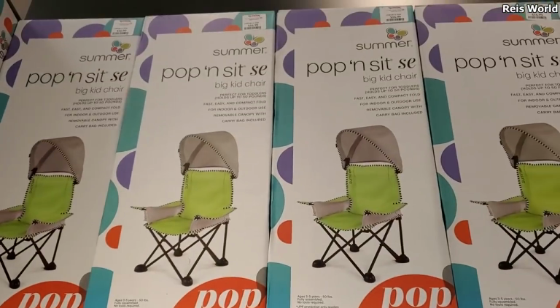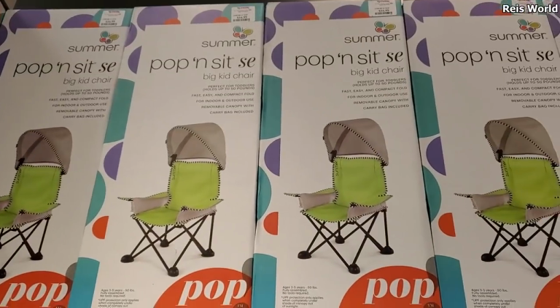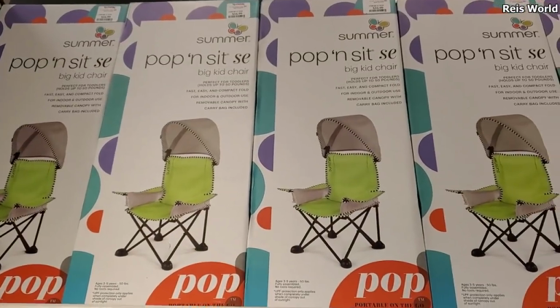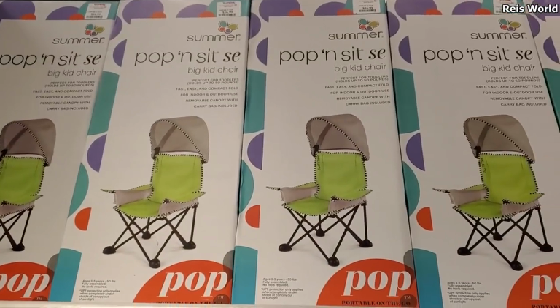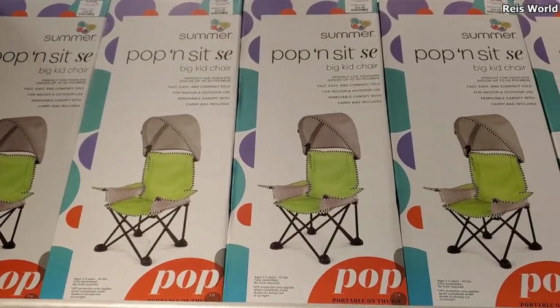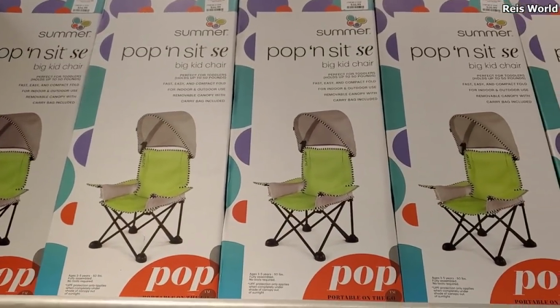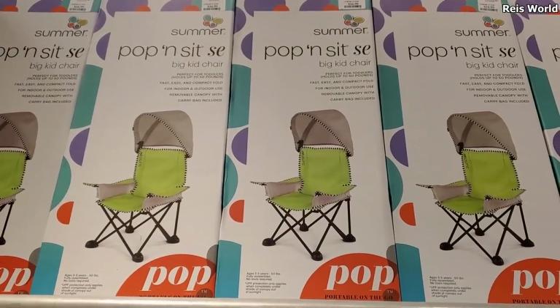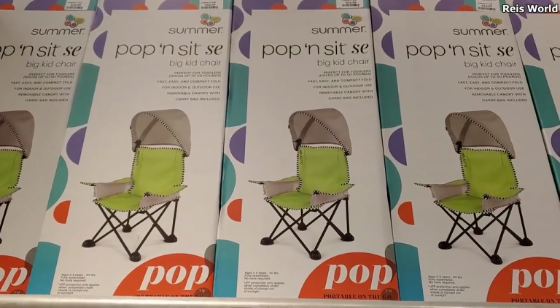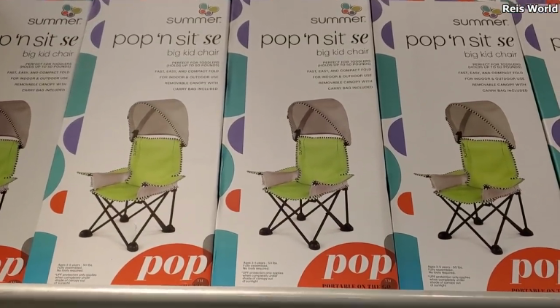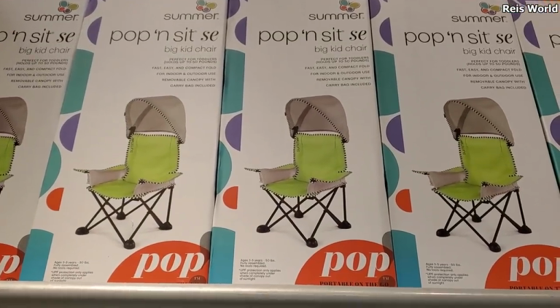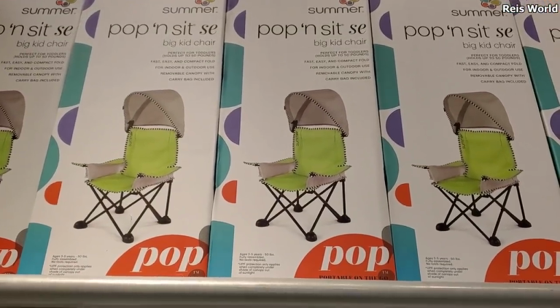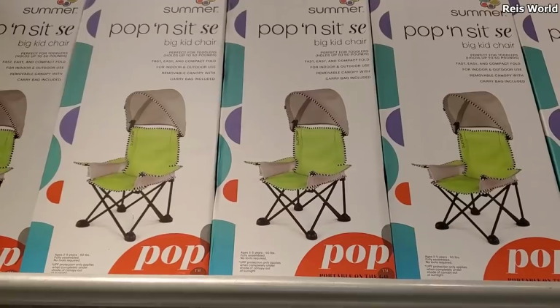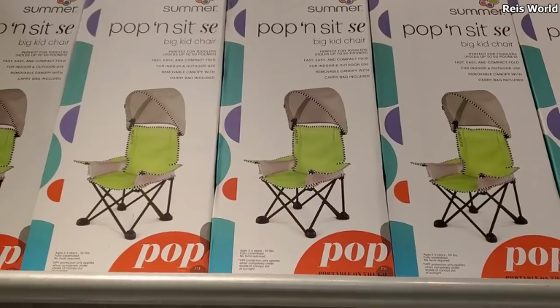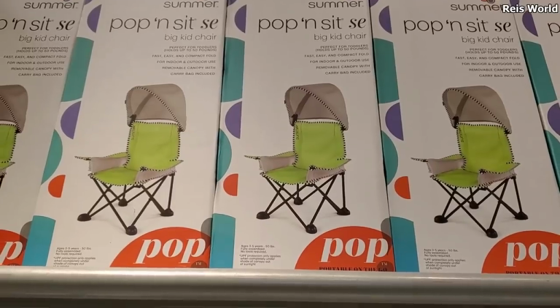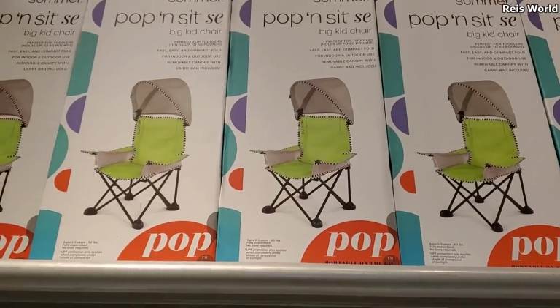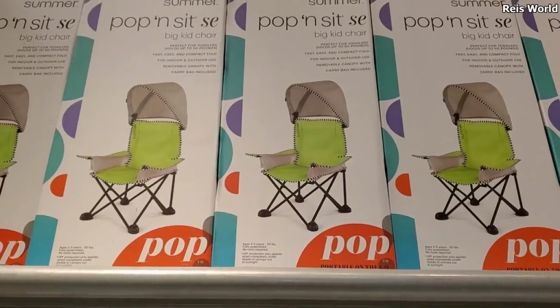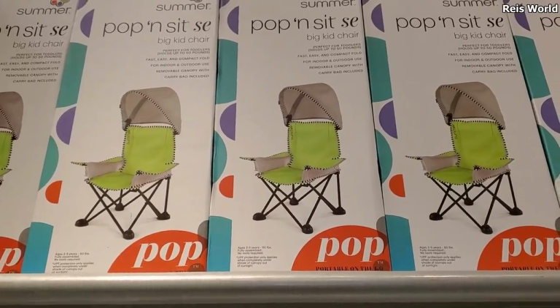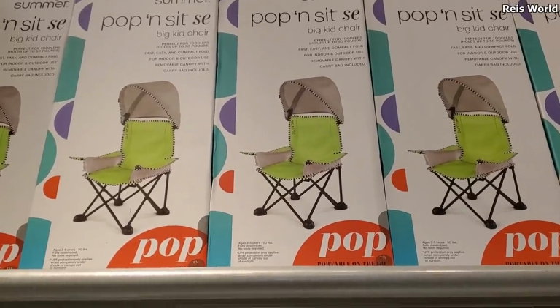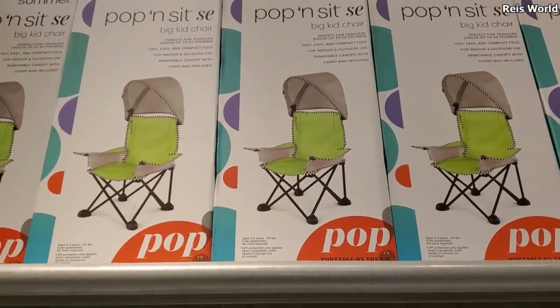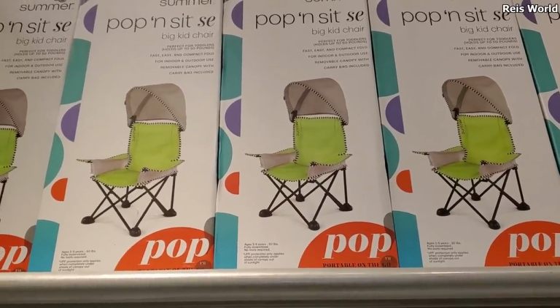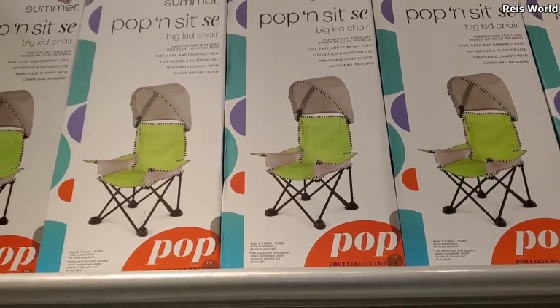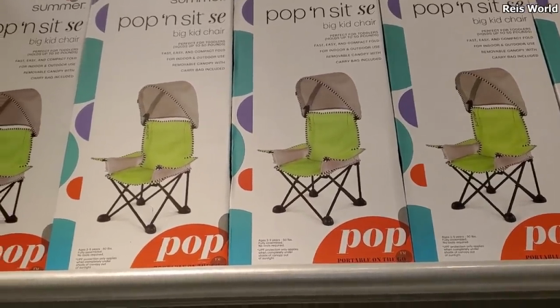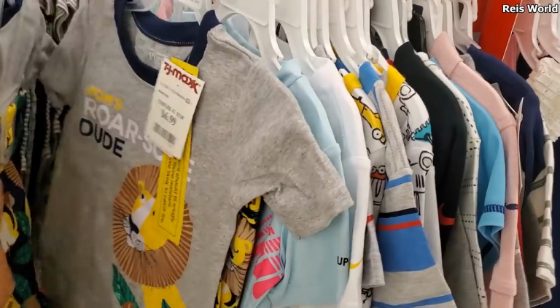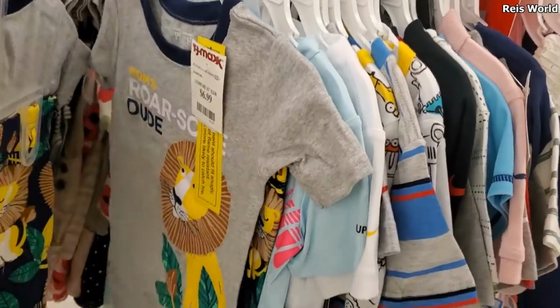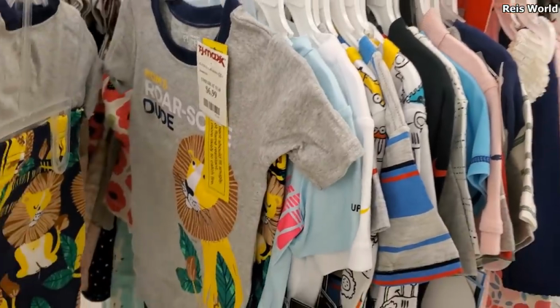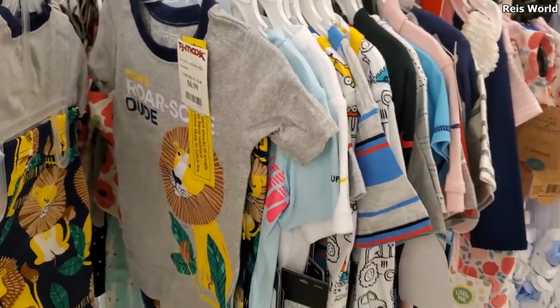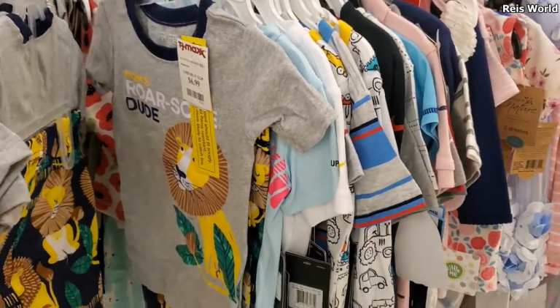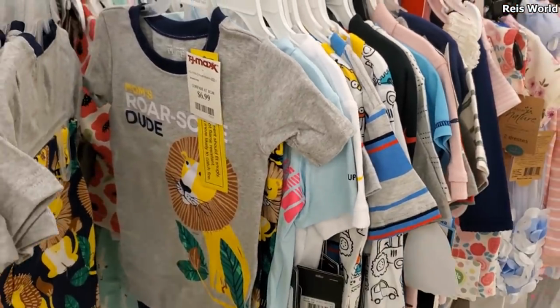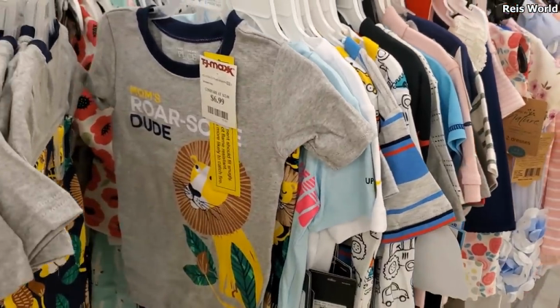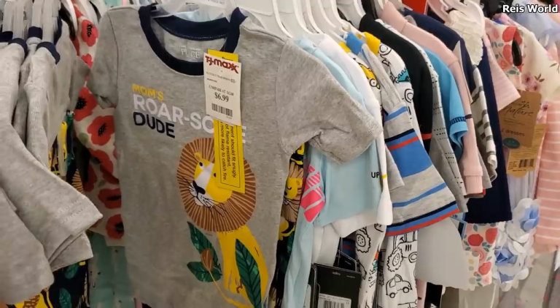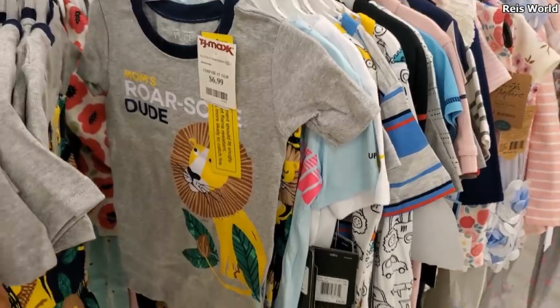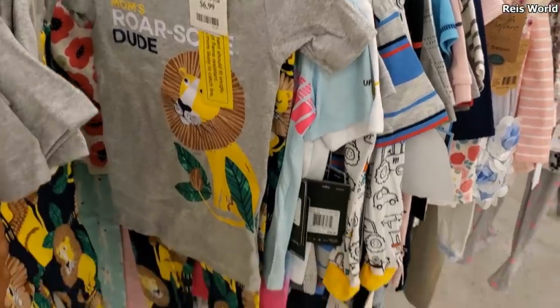The big kid chair is $17 and you get the little hood too to cover their face. Cute pajamas — that is $7.